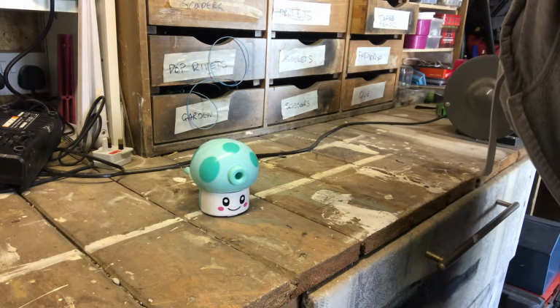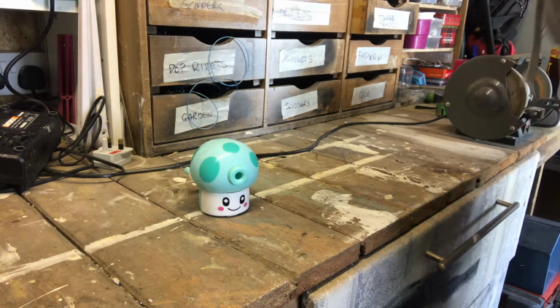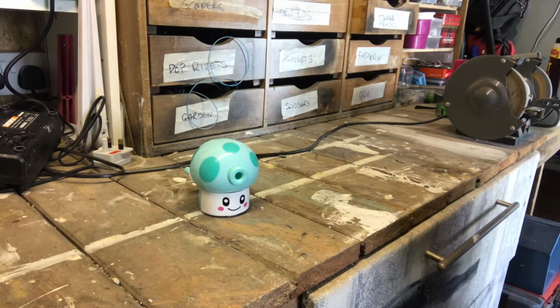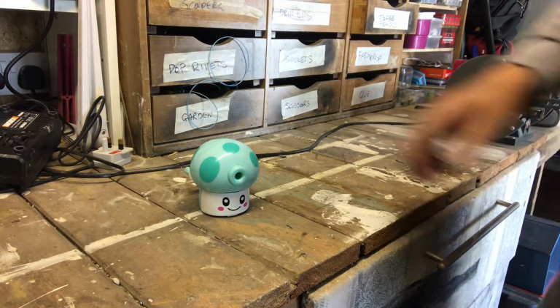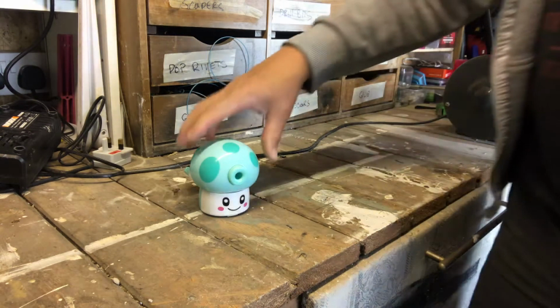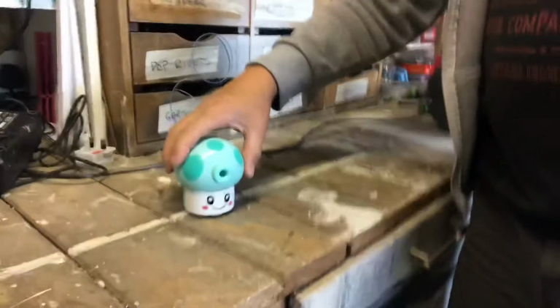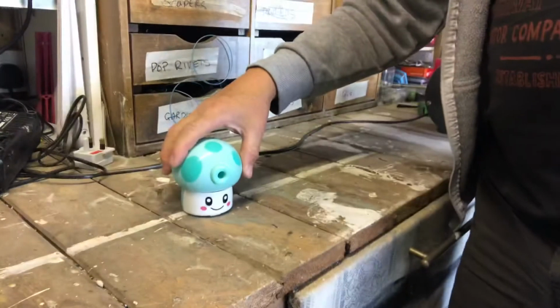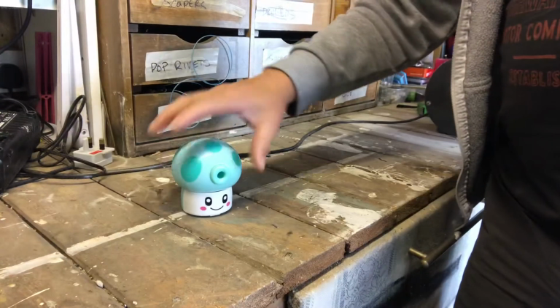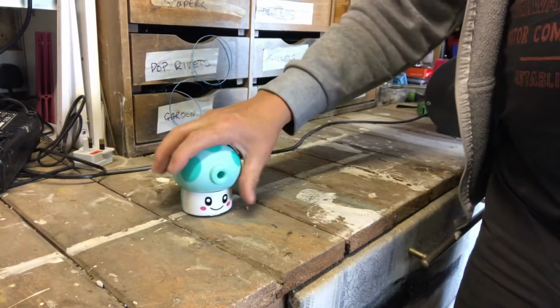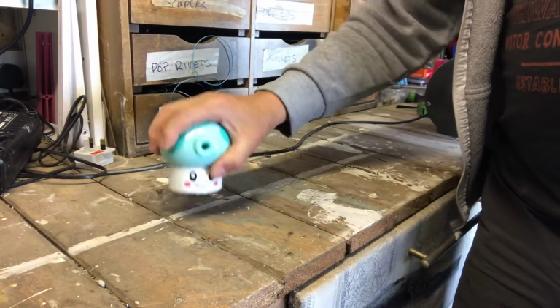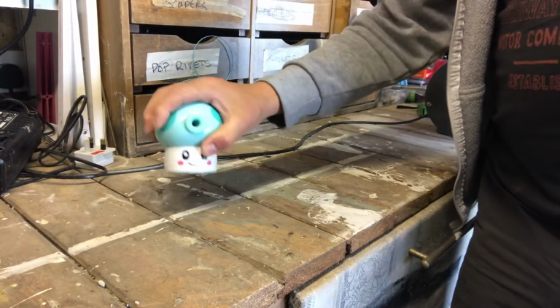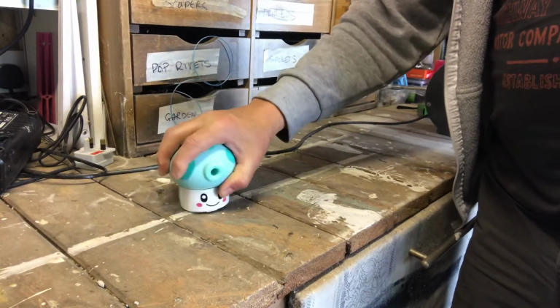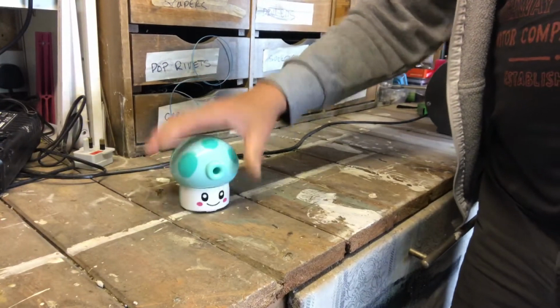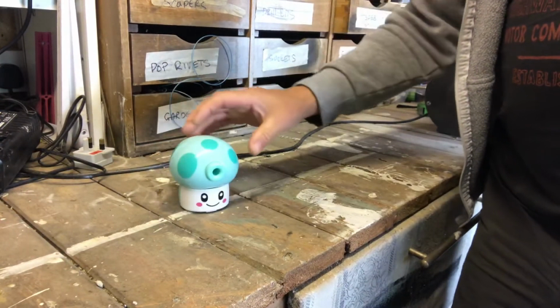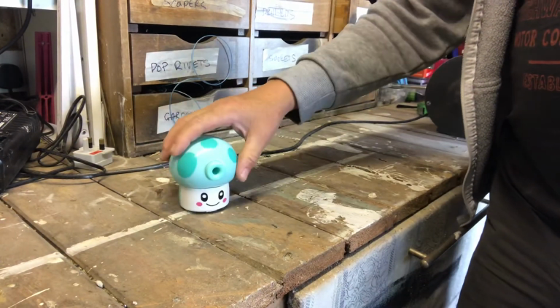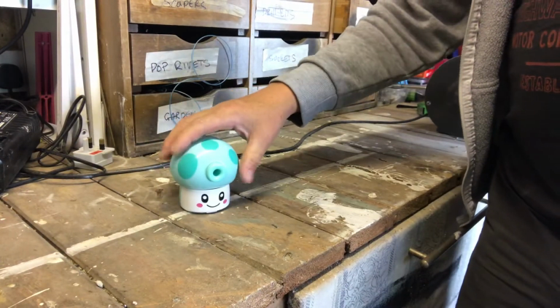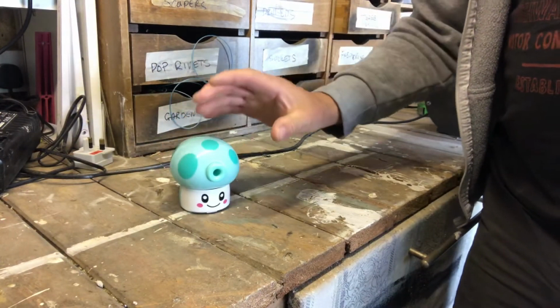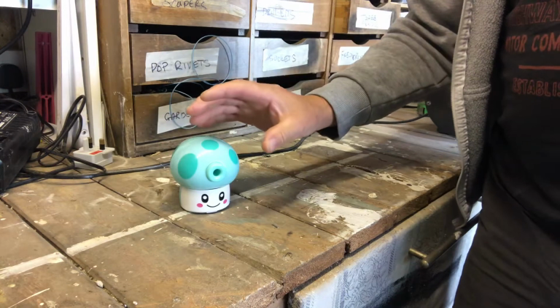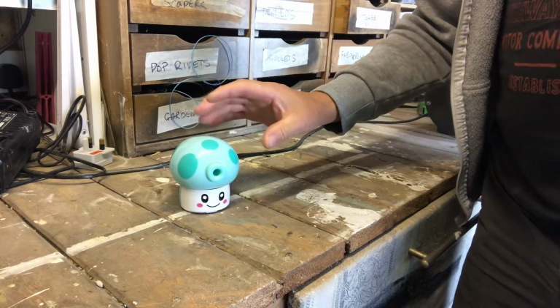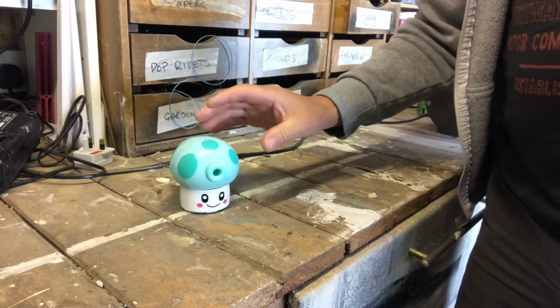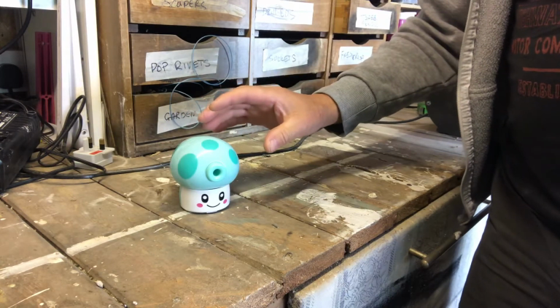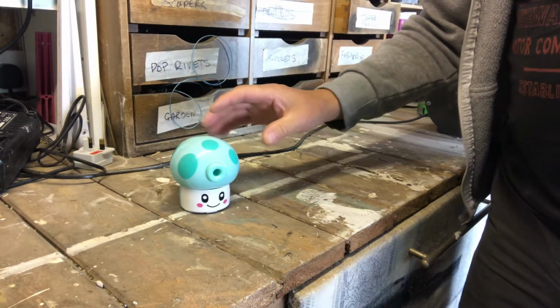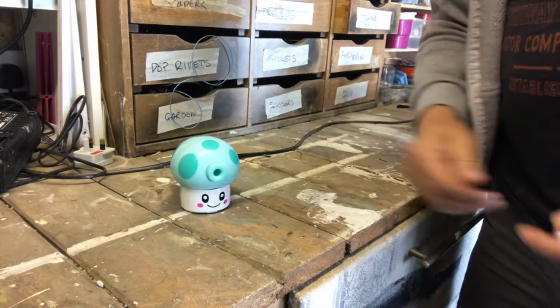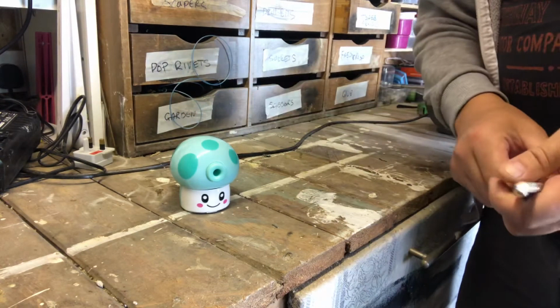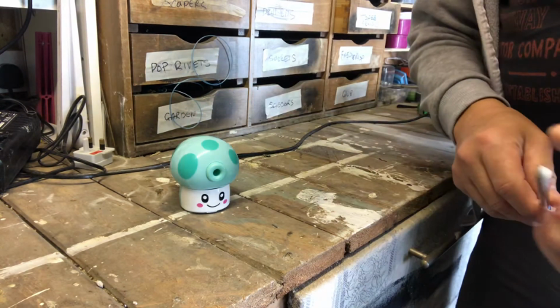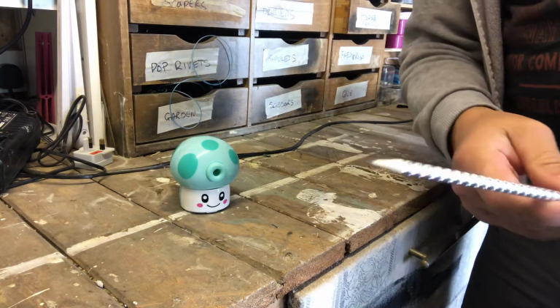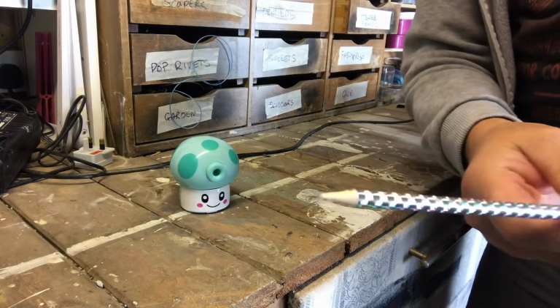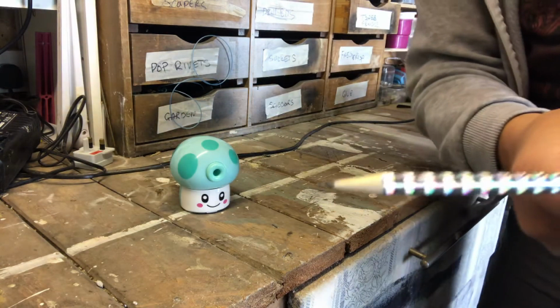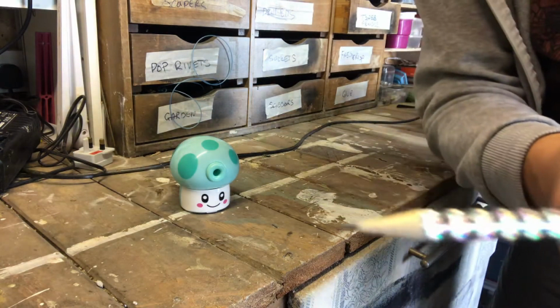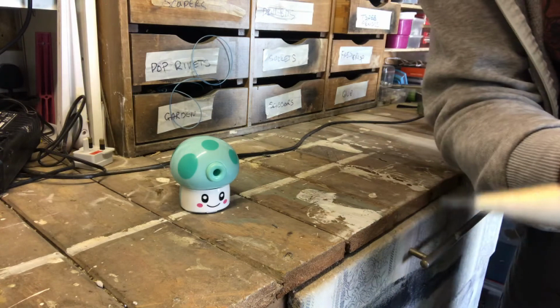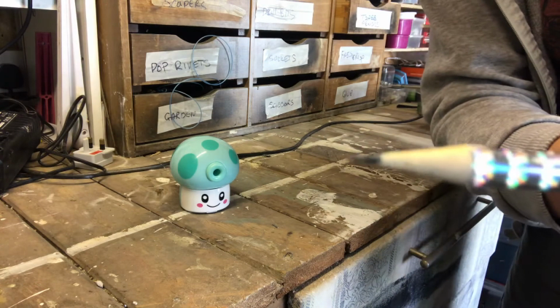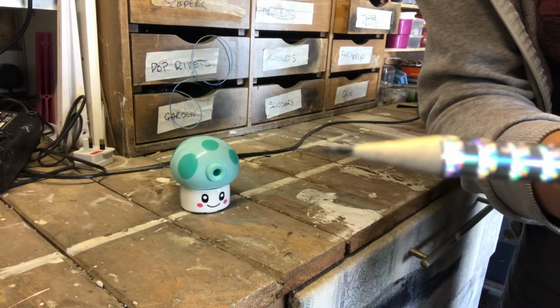Here we have this cute little pencil sharpener. As you can see, it fits nicely in the hand and it's very easy to use. I absolutely love it. Here's a pencil I've done earlier — as you can see, it's nice and sharp.